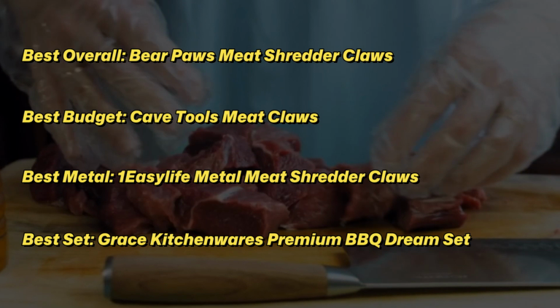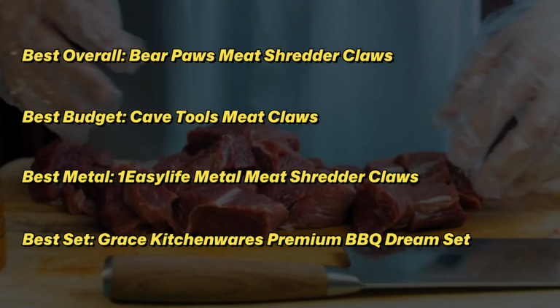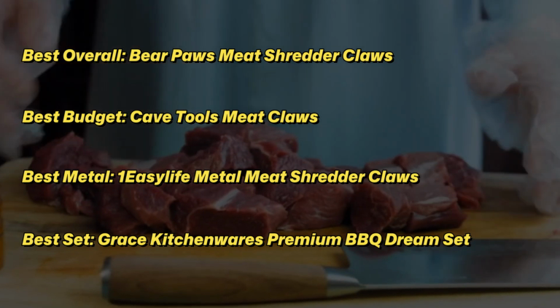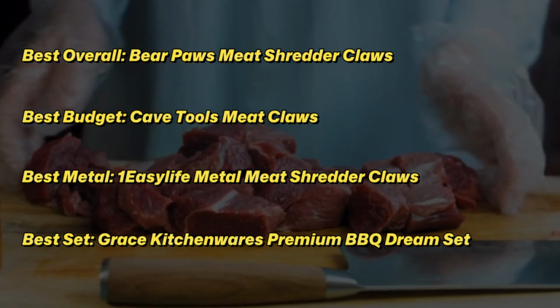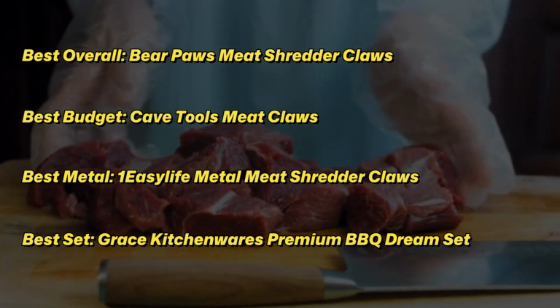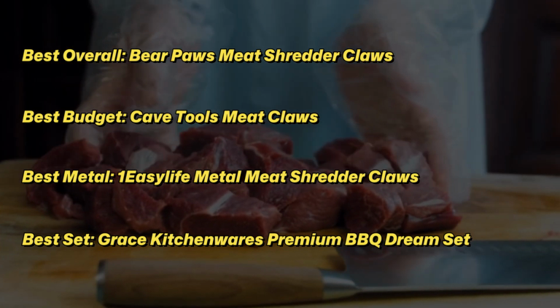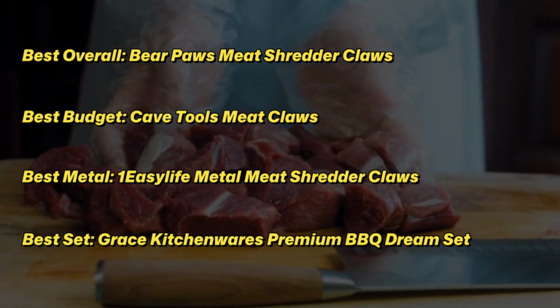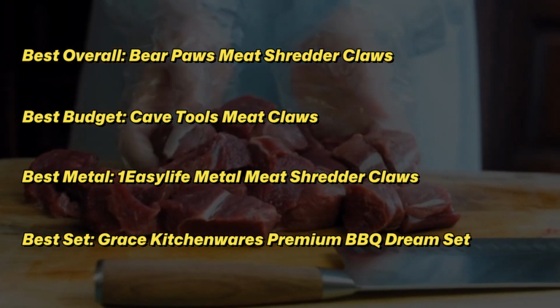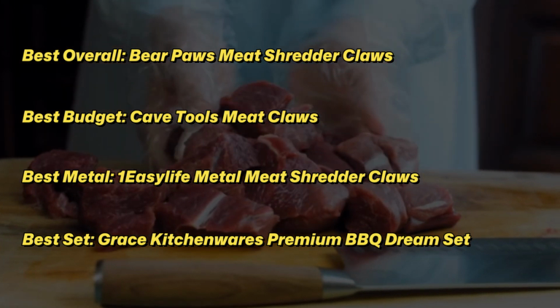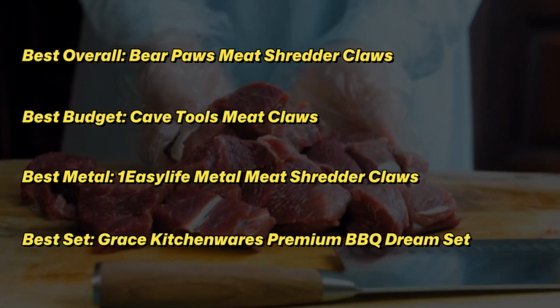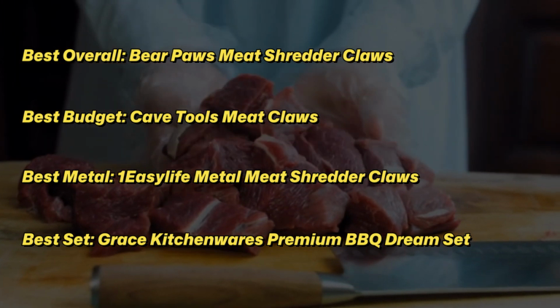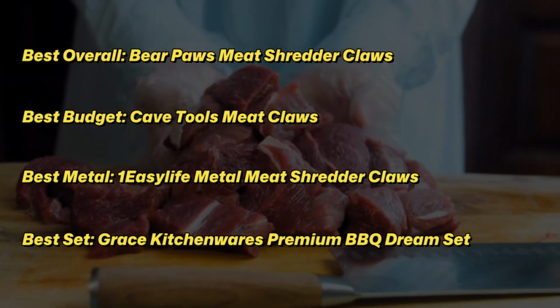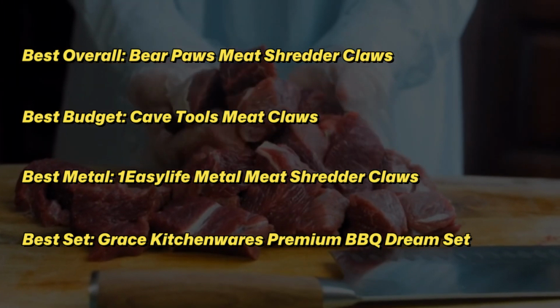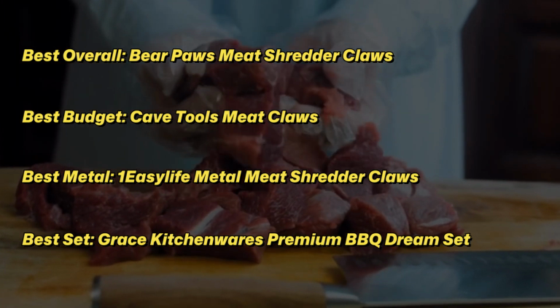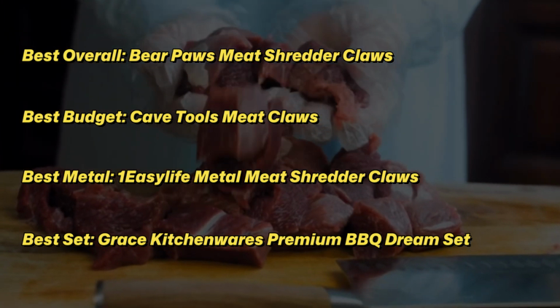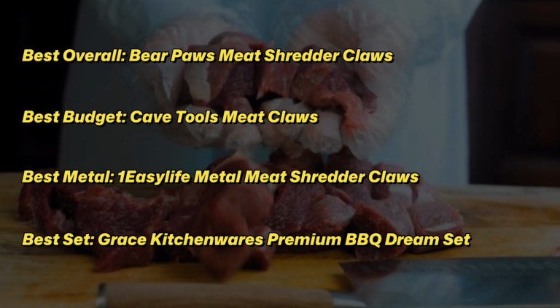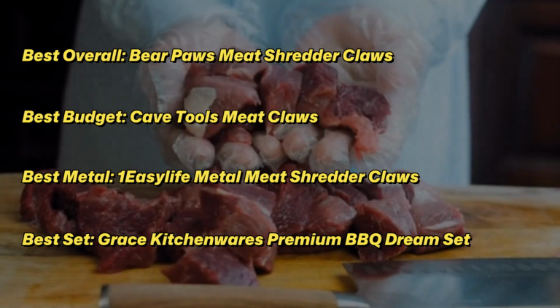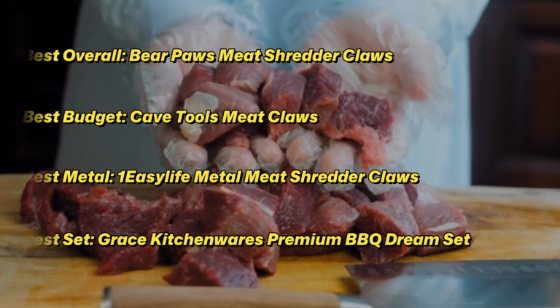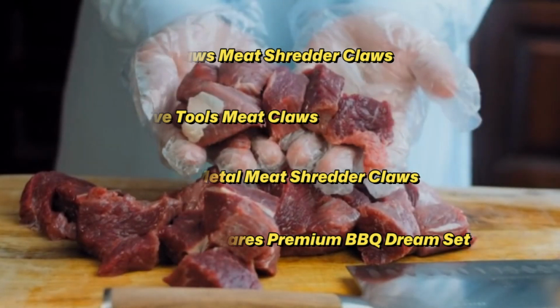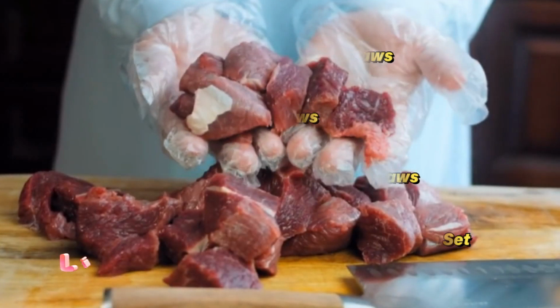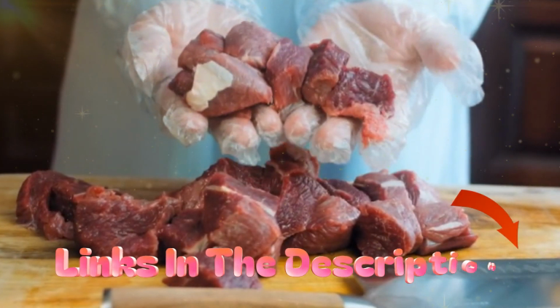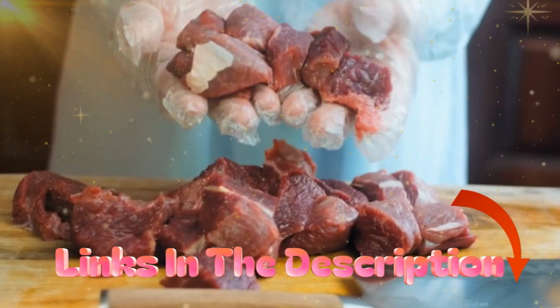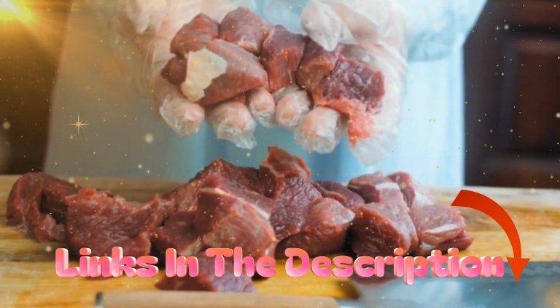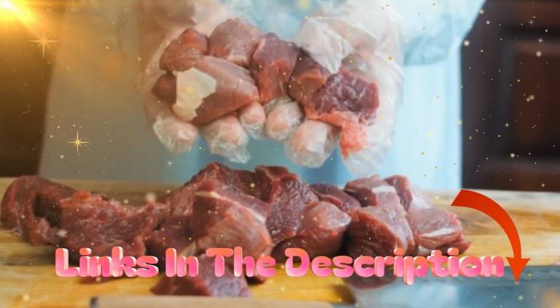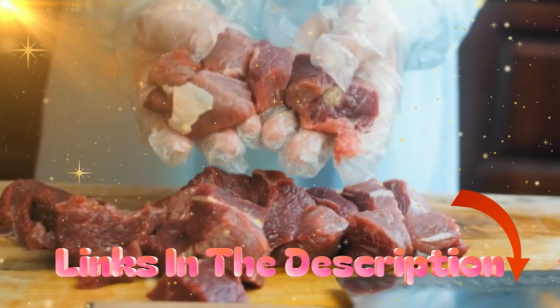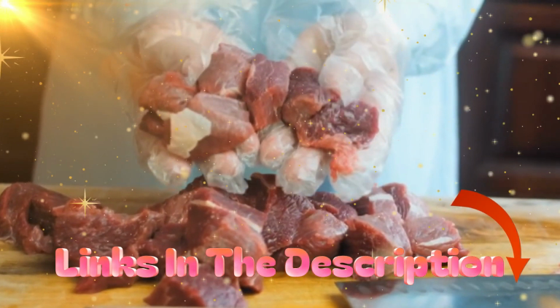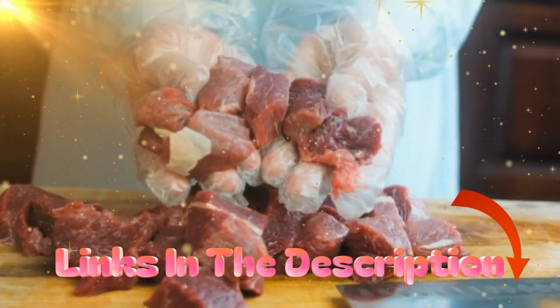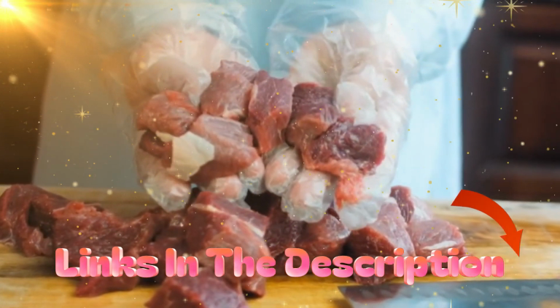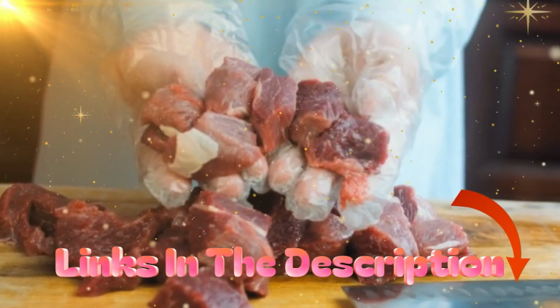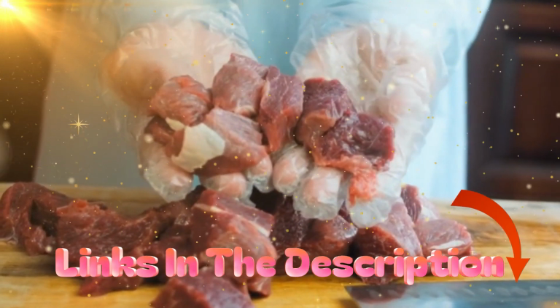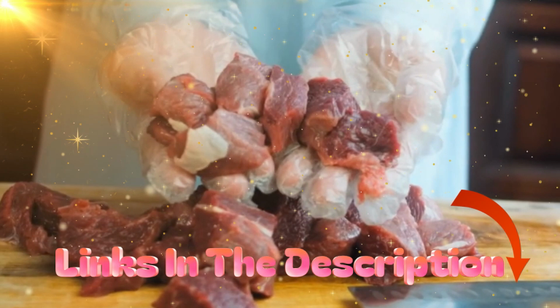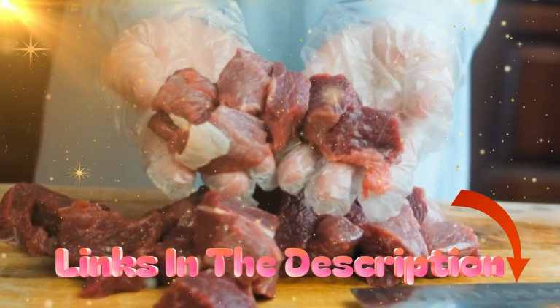And even do some unexpected tasks like toss salads. Are meat claws an indispensable tool every kitchen needs? No. Are they an affordable indulgence that makes cooking a bit more fun? Absolutely.